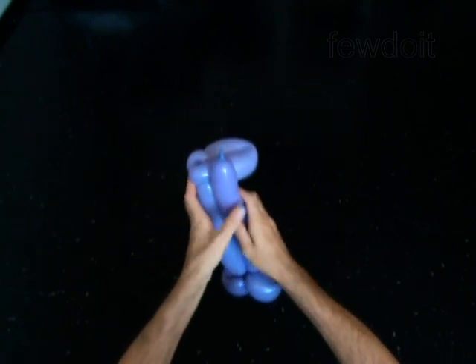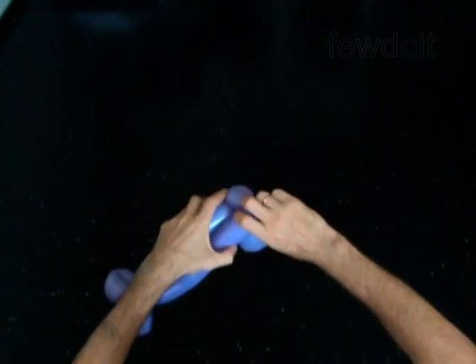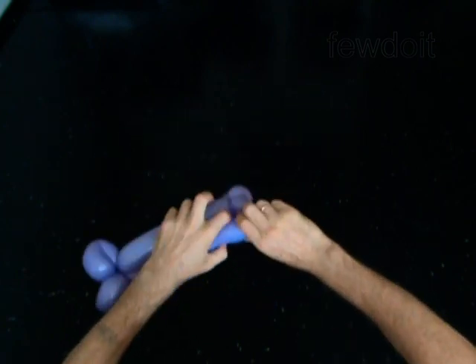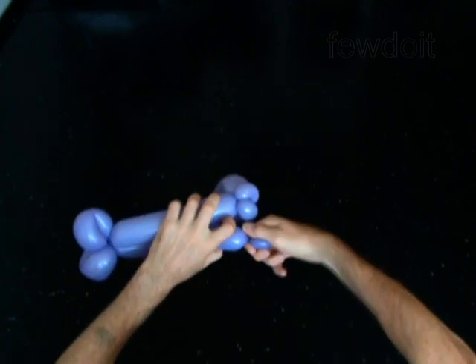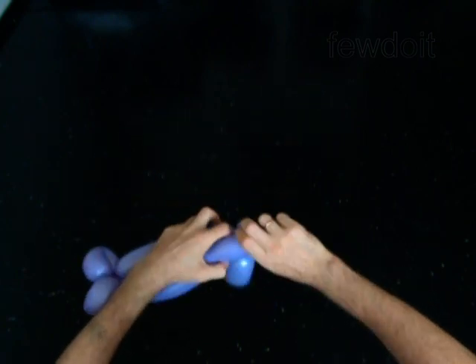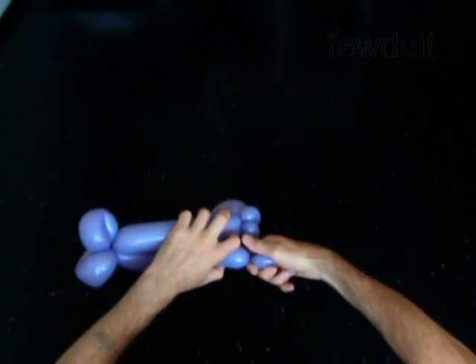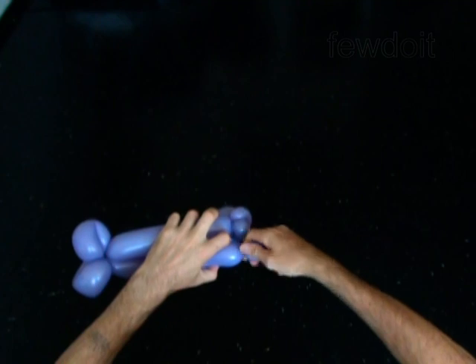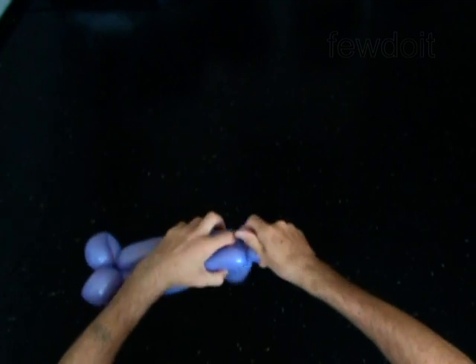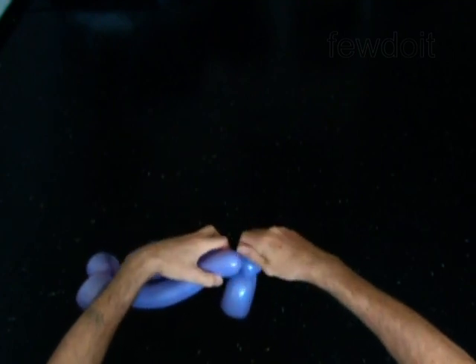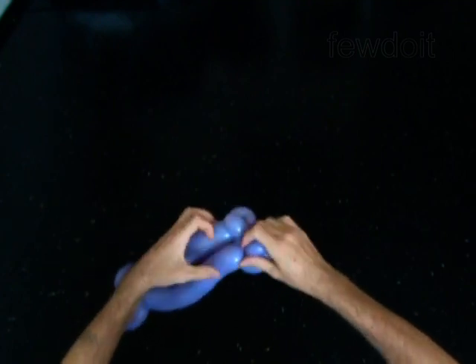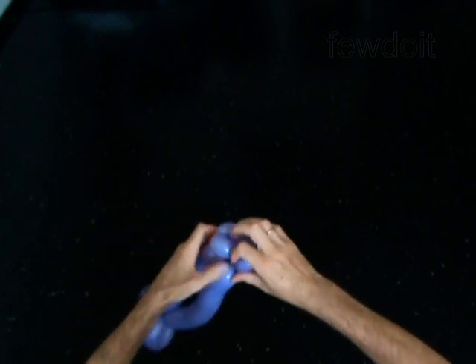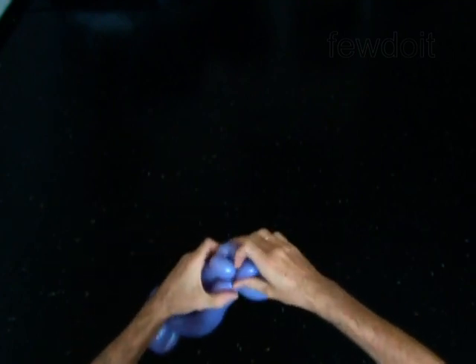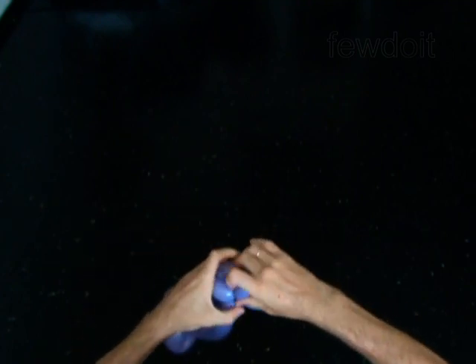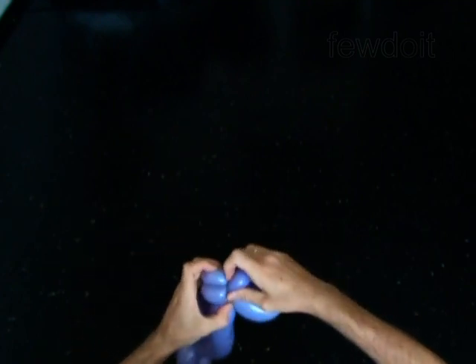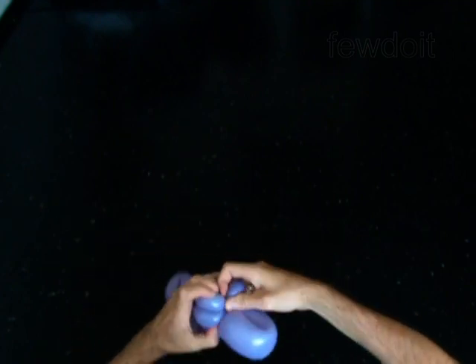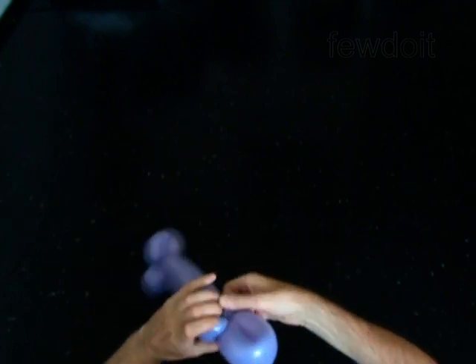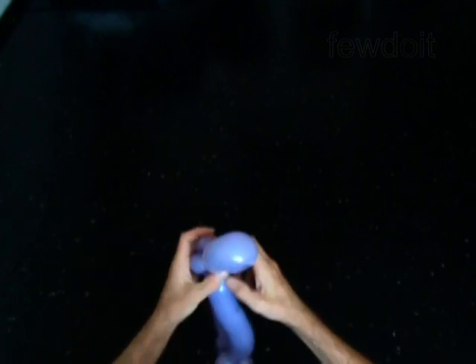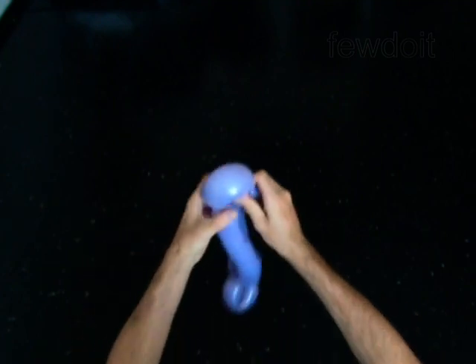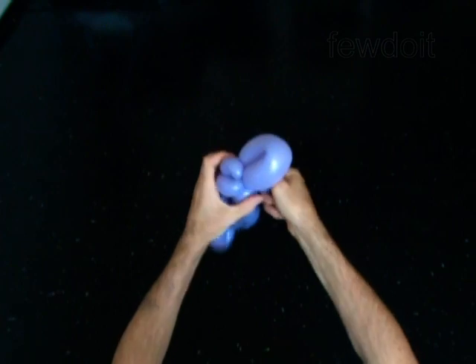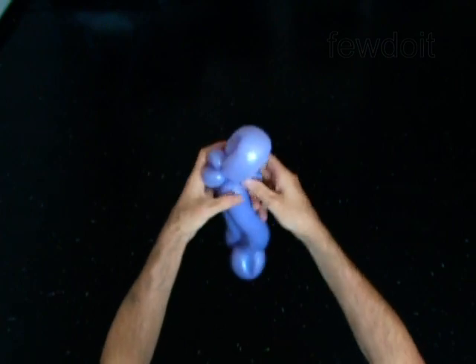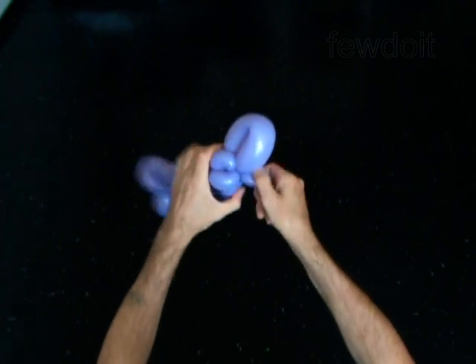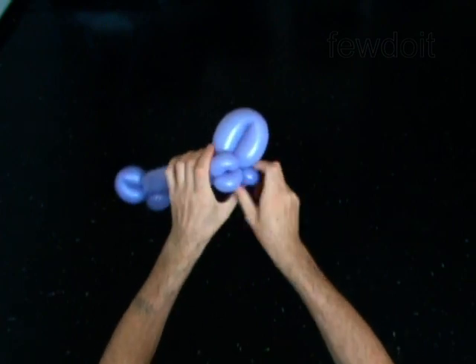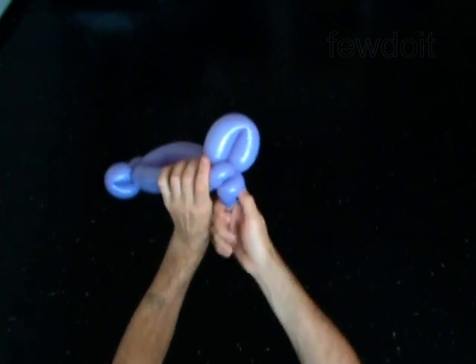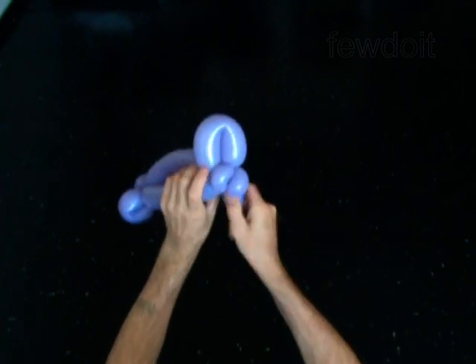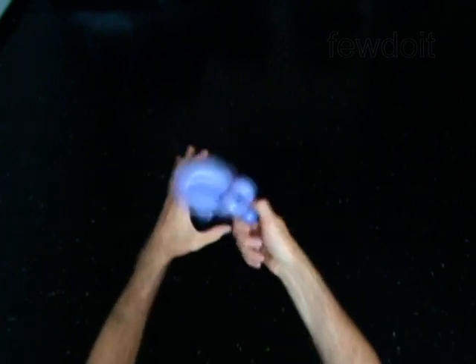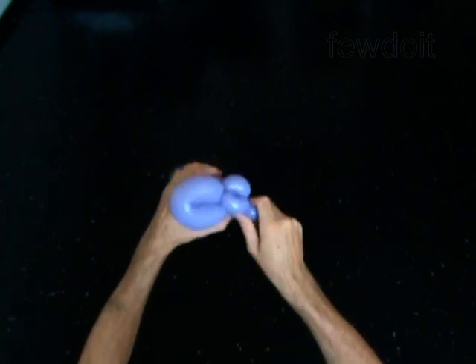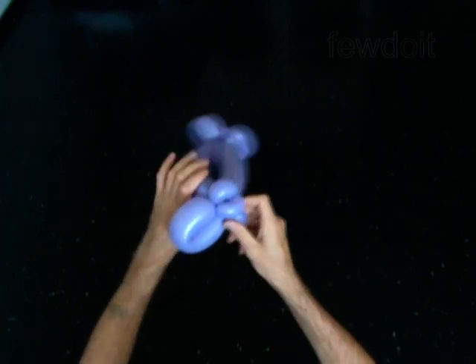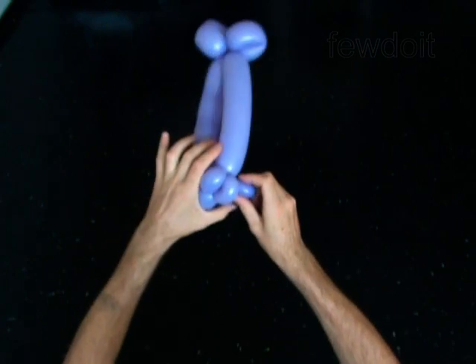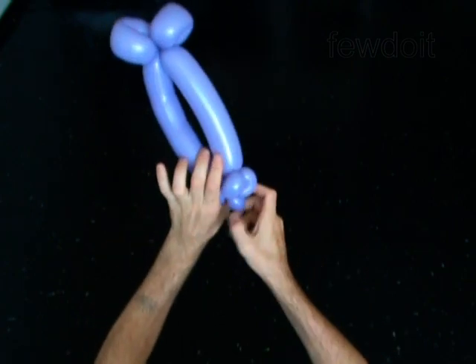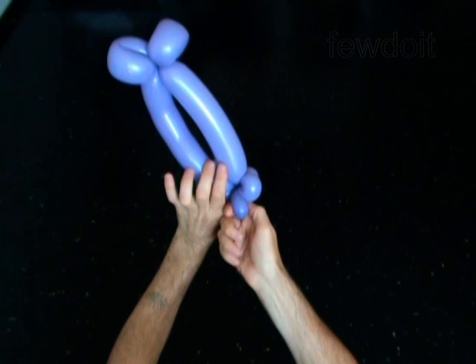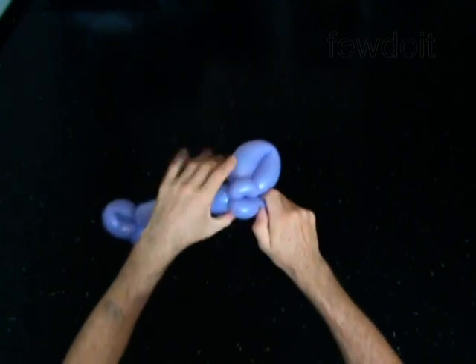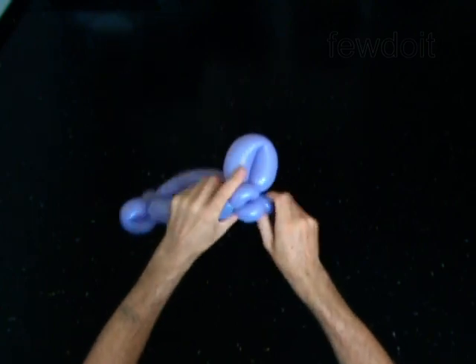Twist the seventh 8-inch bubble. Lock the free end of the seventh bubble around the first and the second bubbles. The rest of the balloon is the eighth bubble.